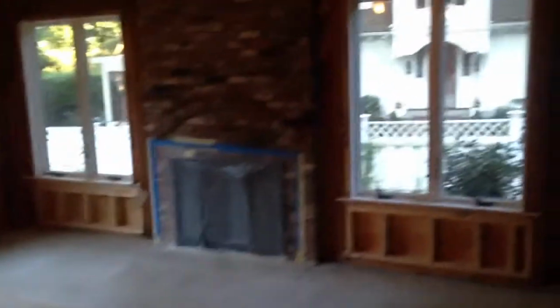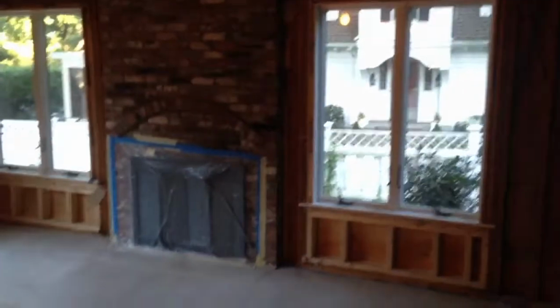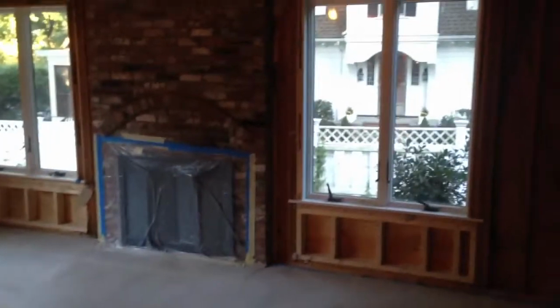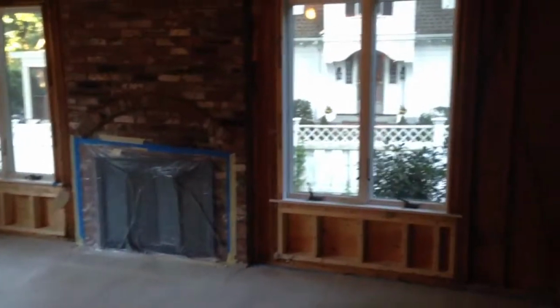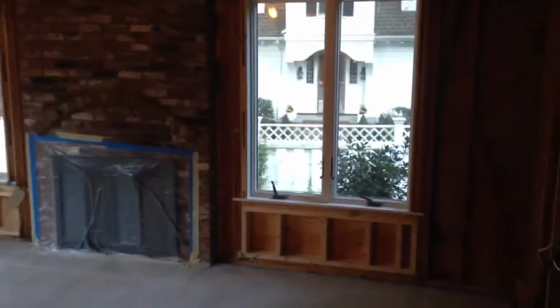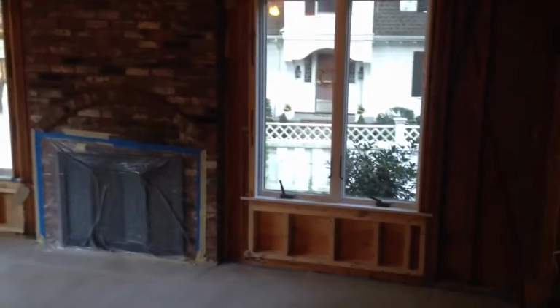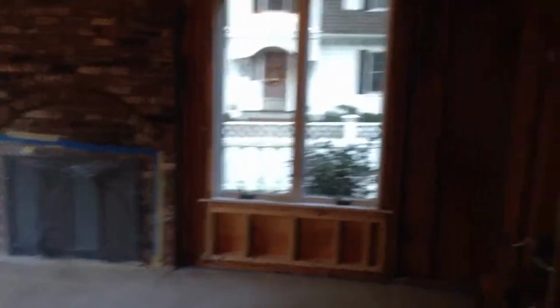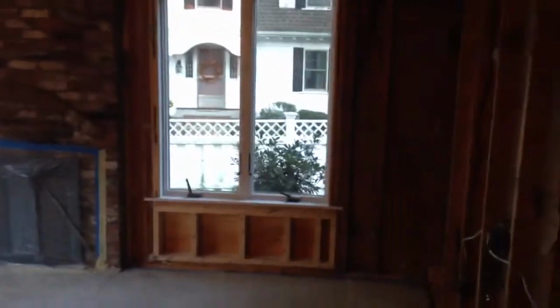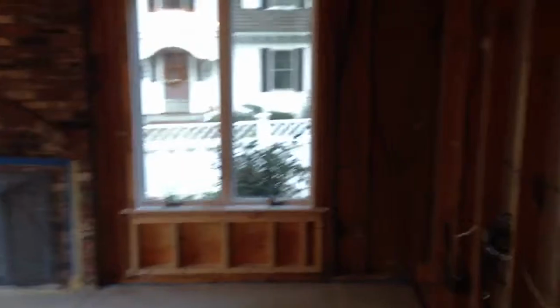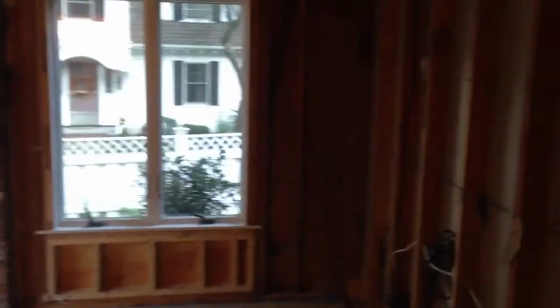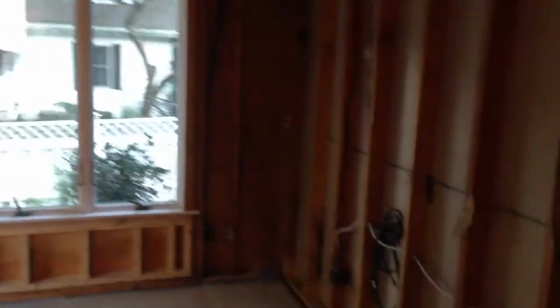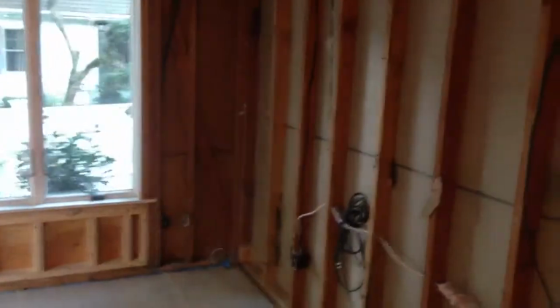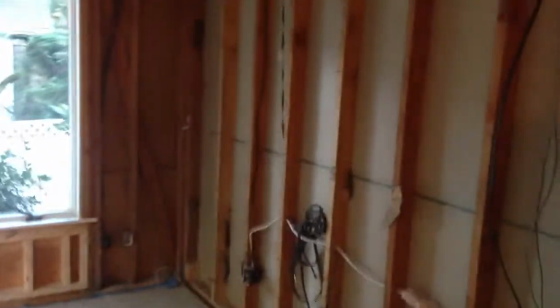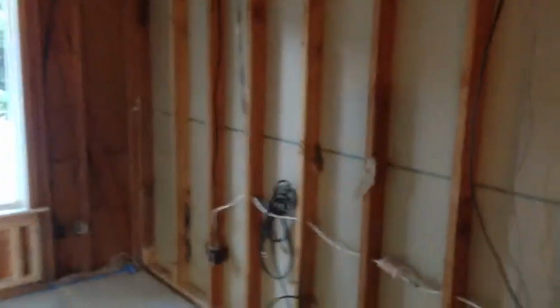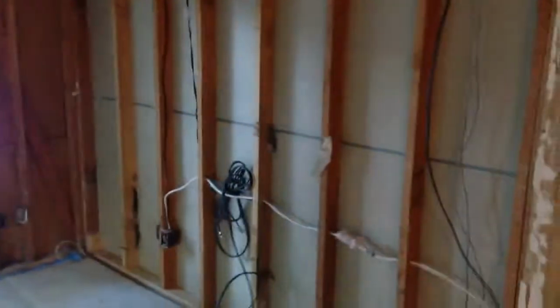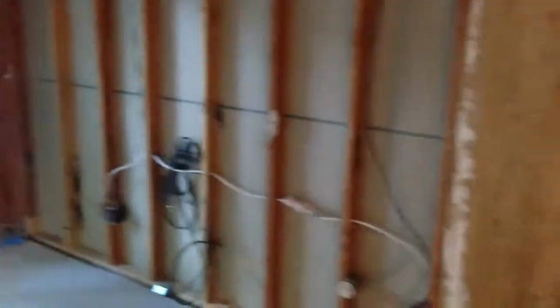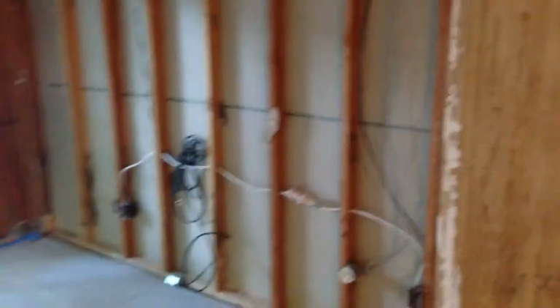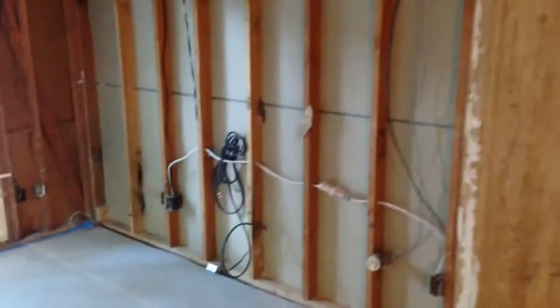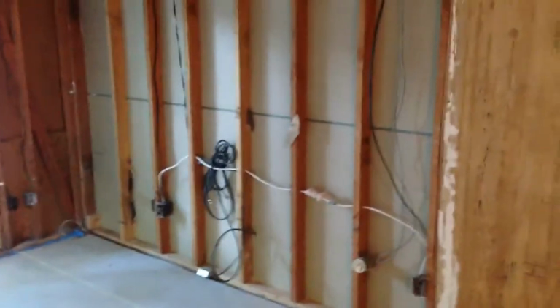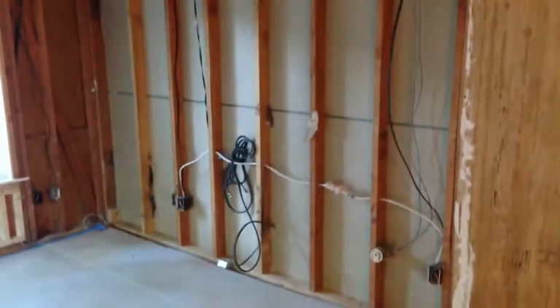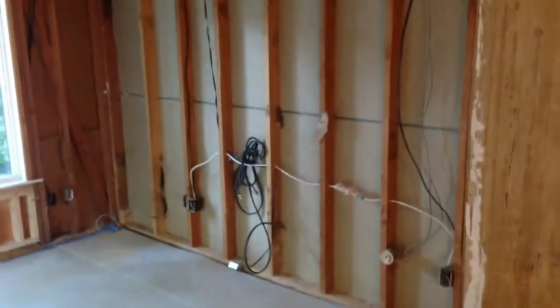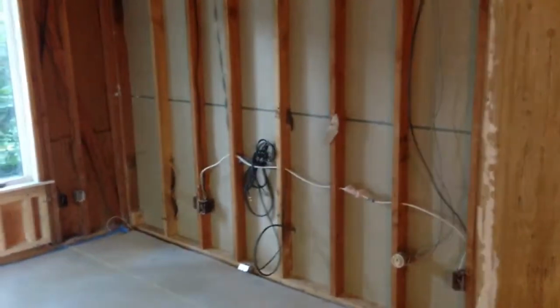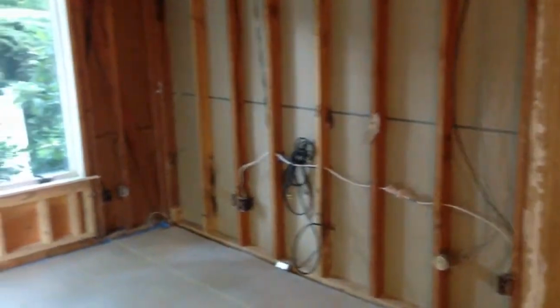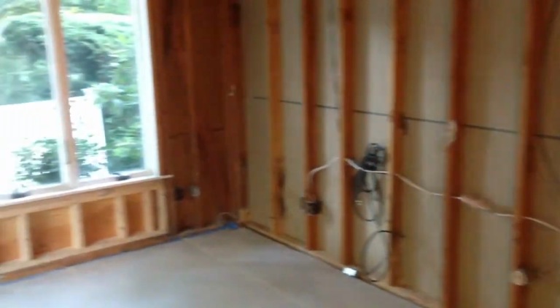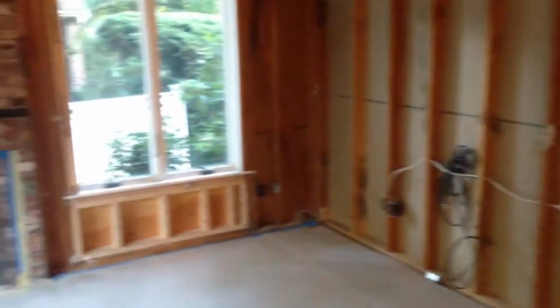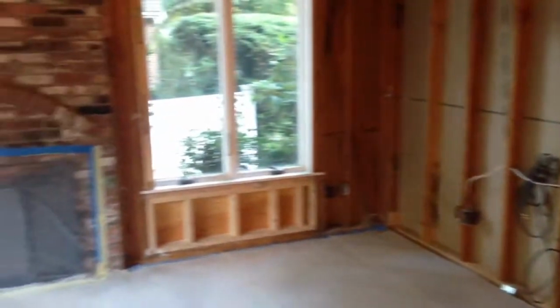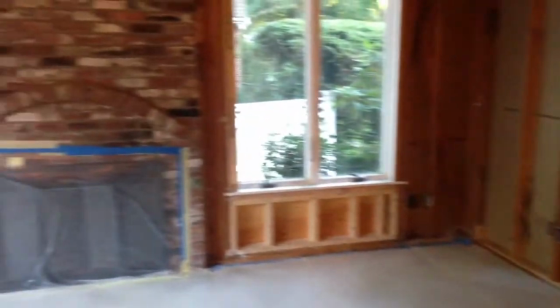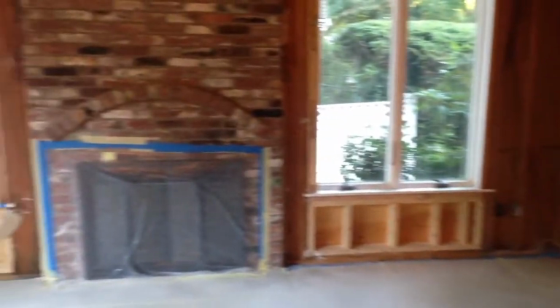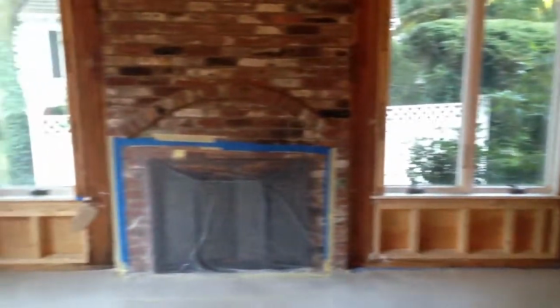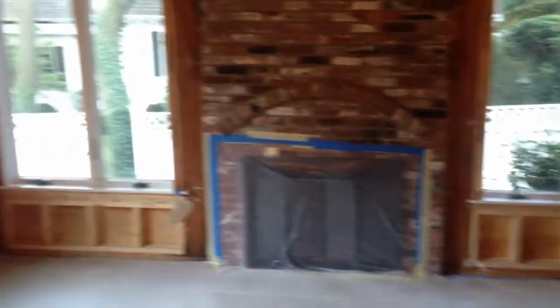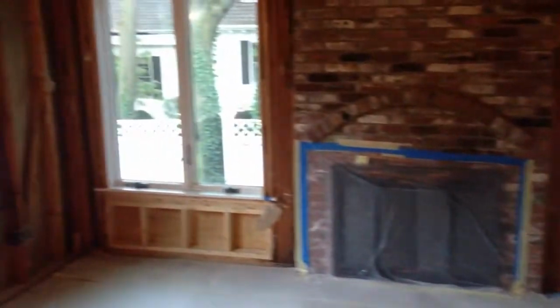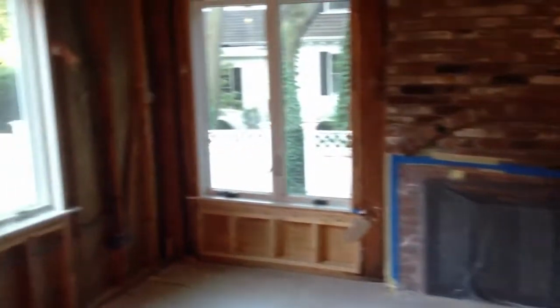This is a short video tour of our construction project. This is the former family room — that's where the TV went. This will become the dining room.